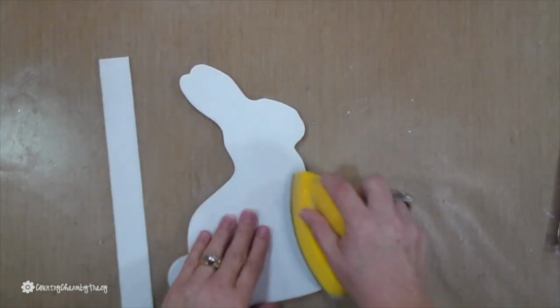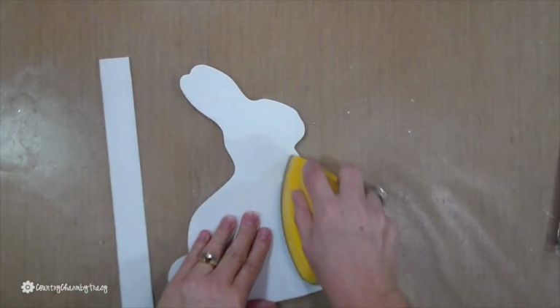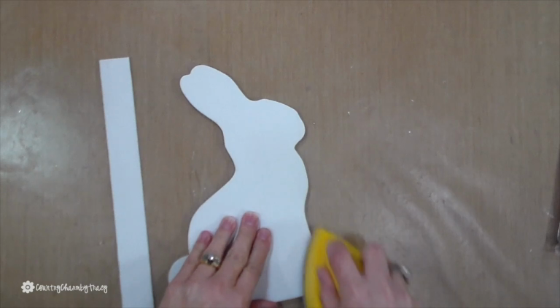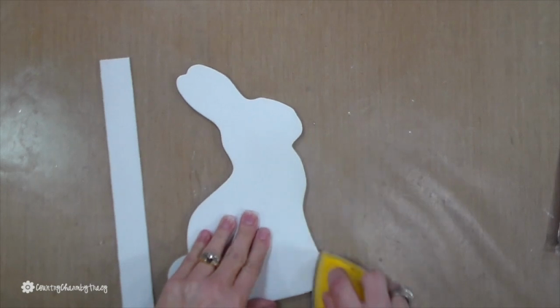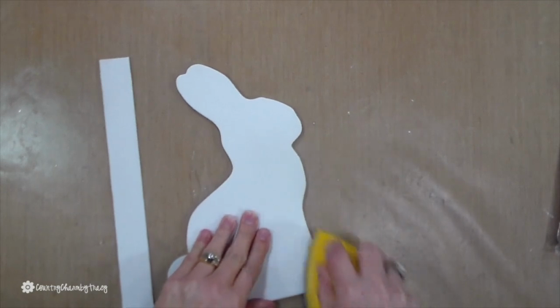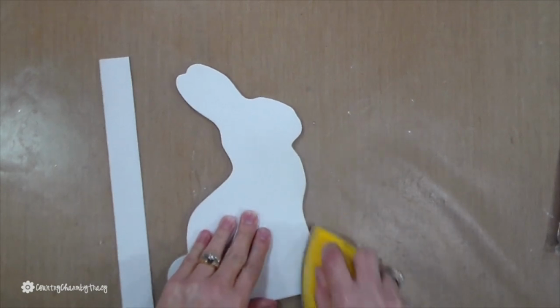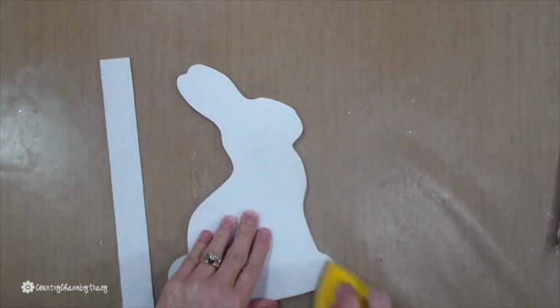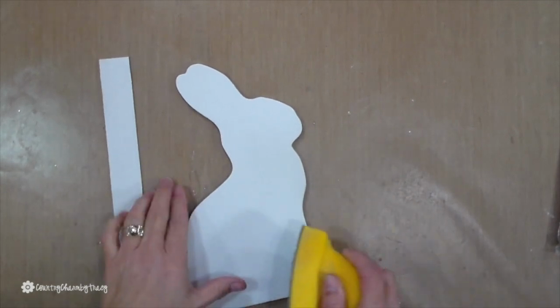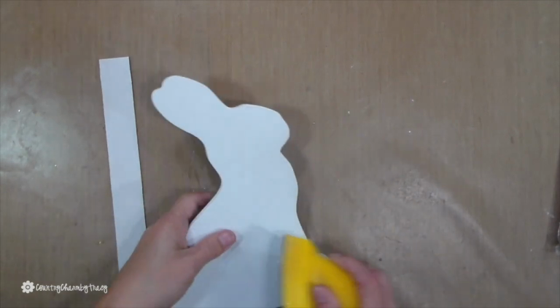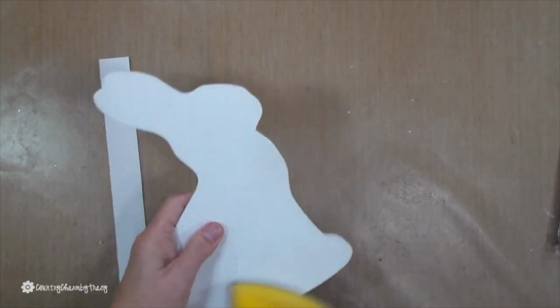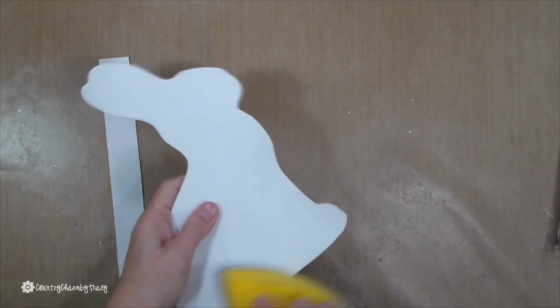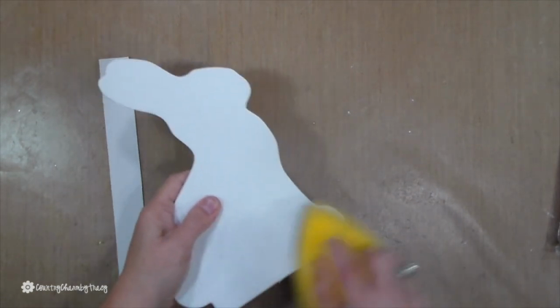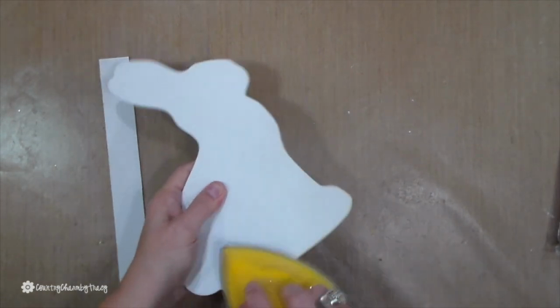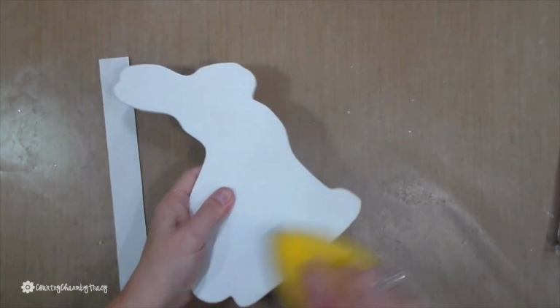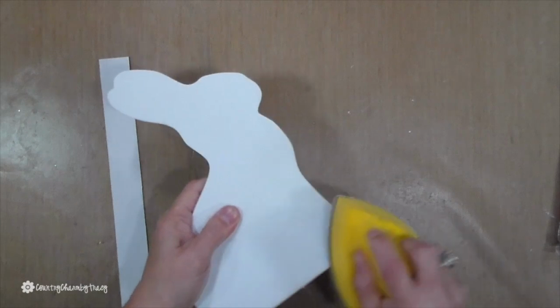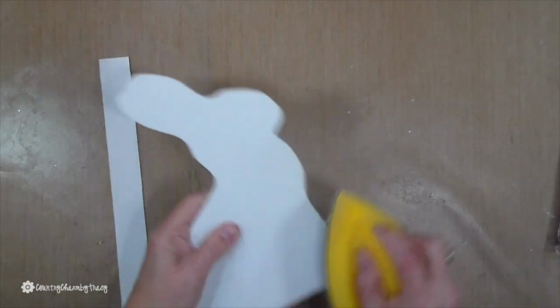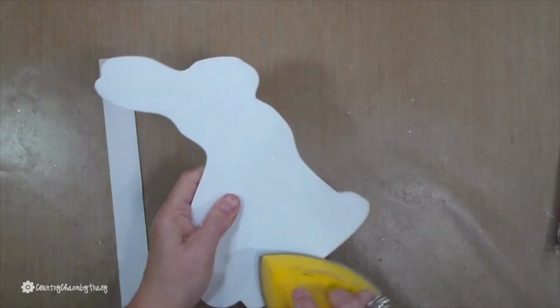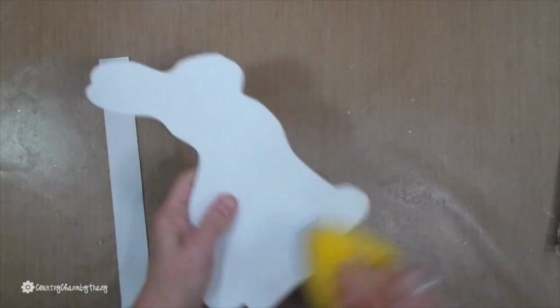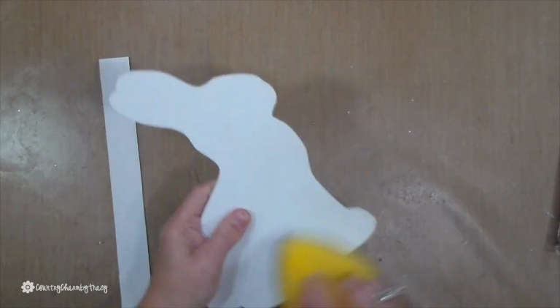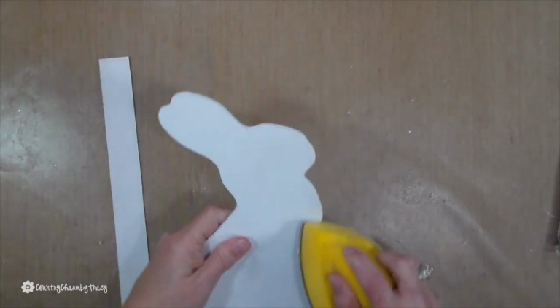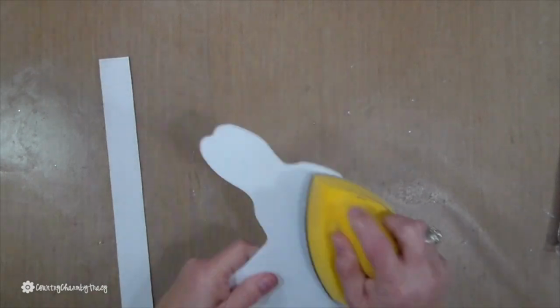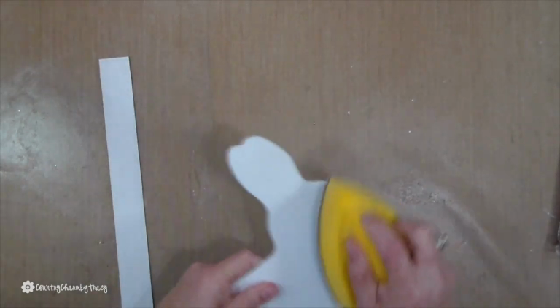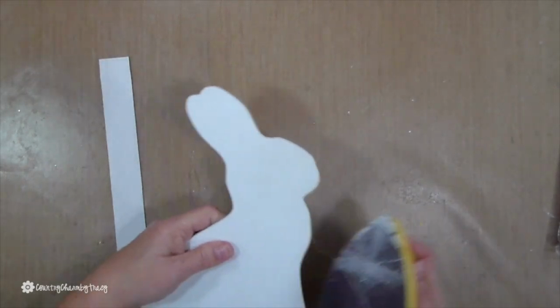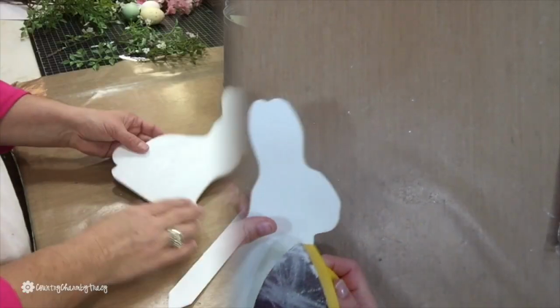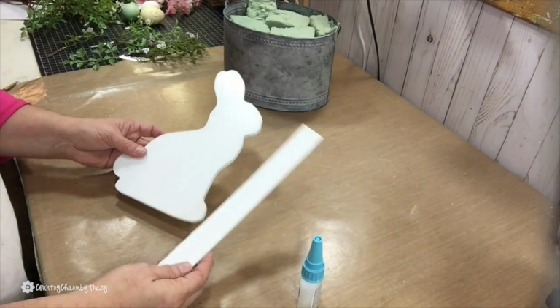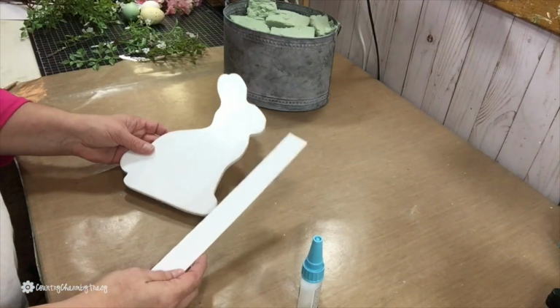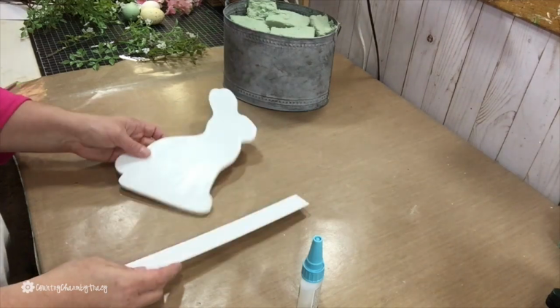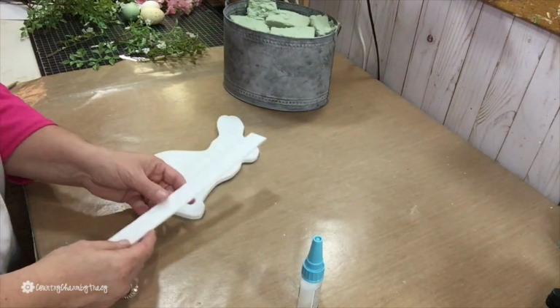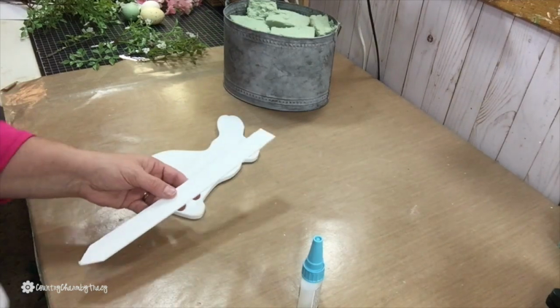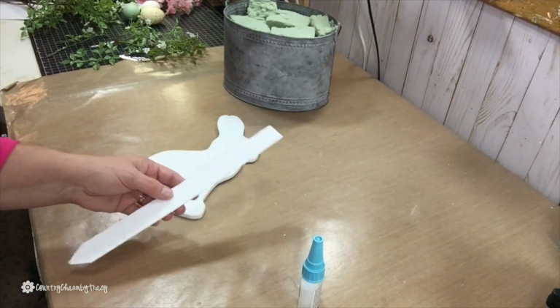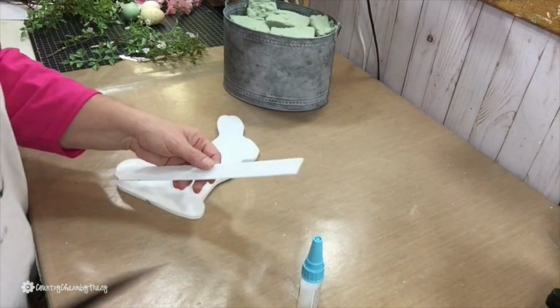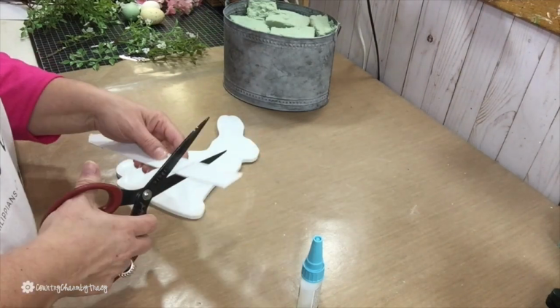I have my little sanding tool and I'm just going to give a little bit of distressing, have some of that natural wood come through, to attach the plant label to the back of my bunny.